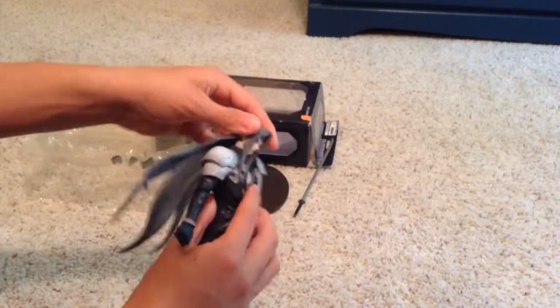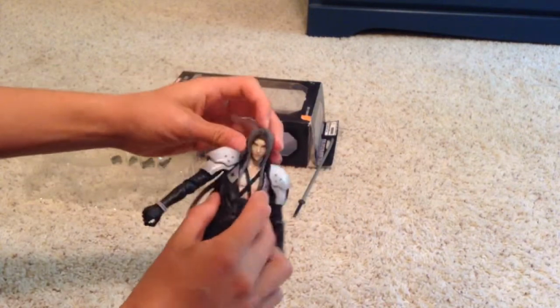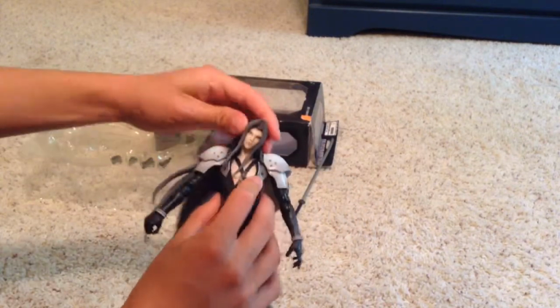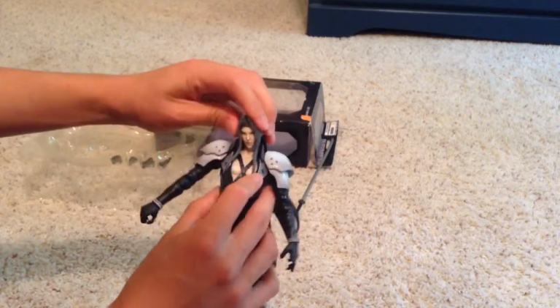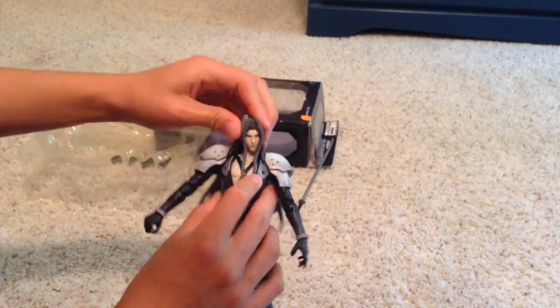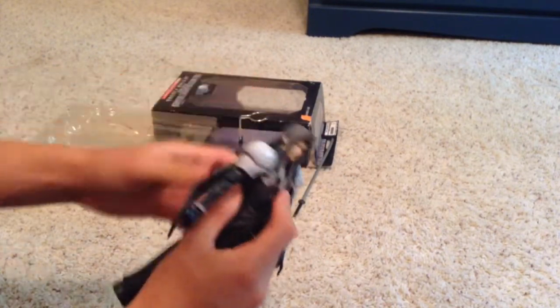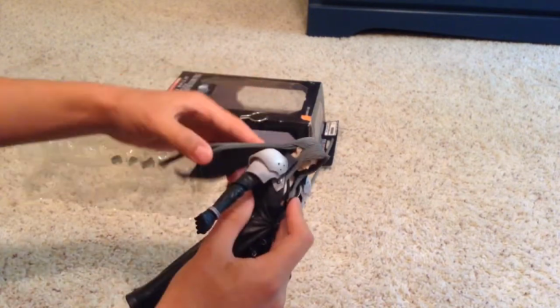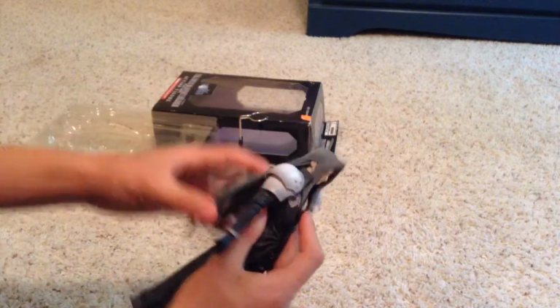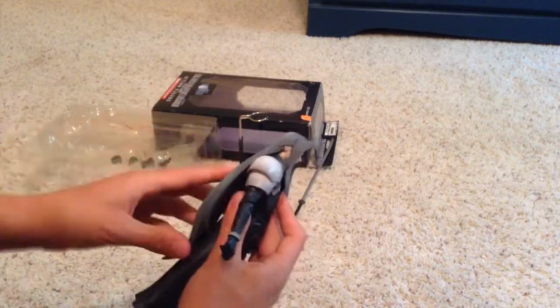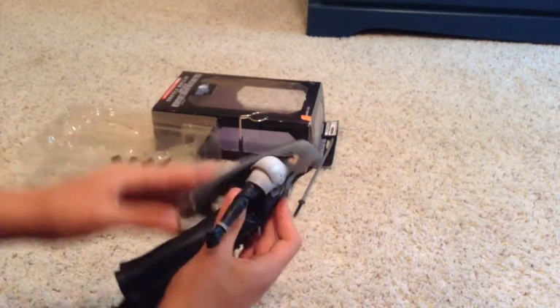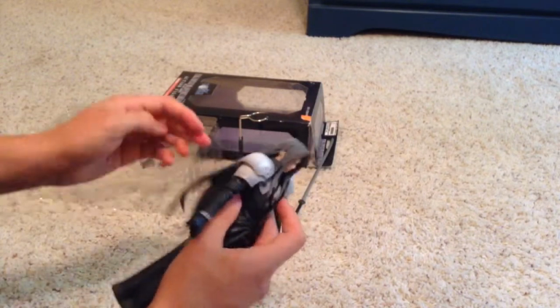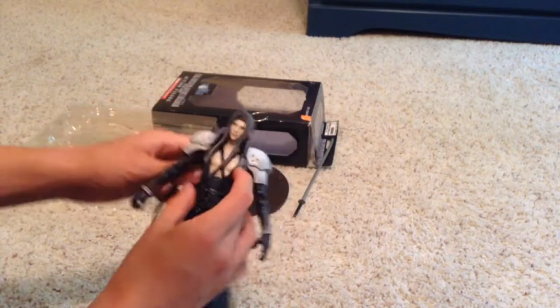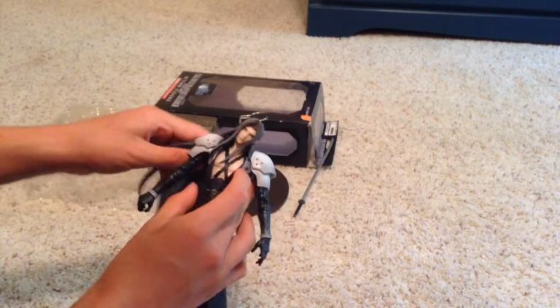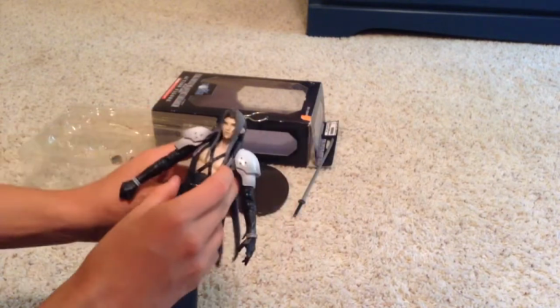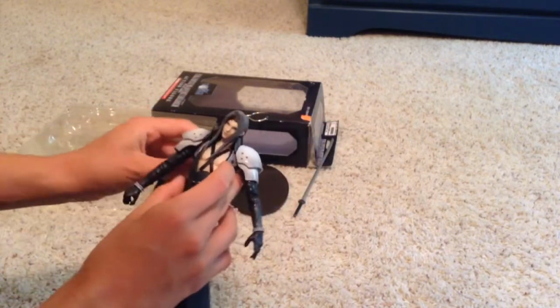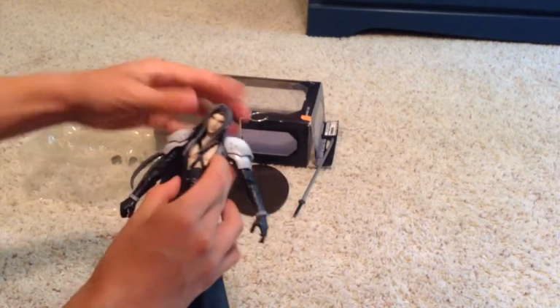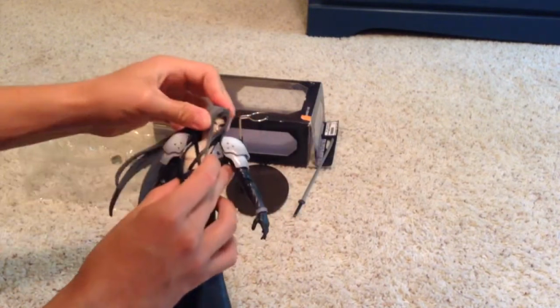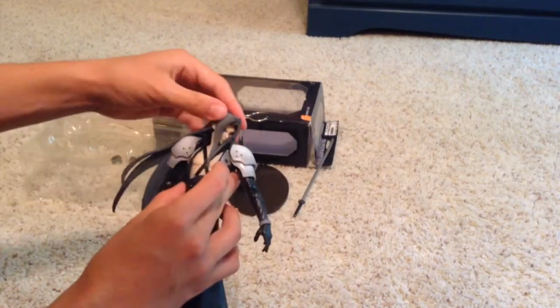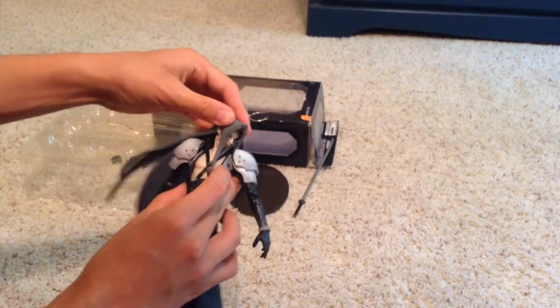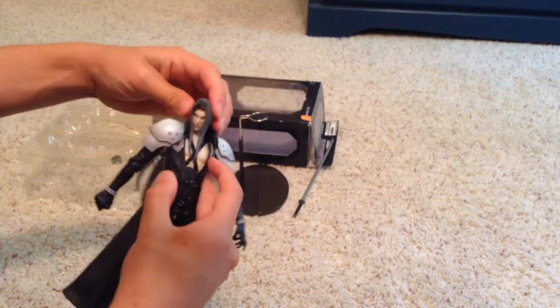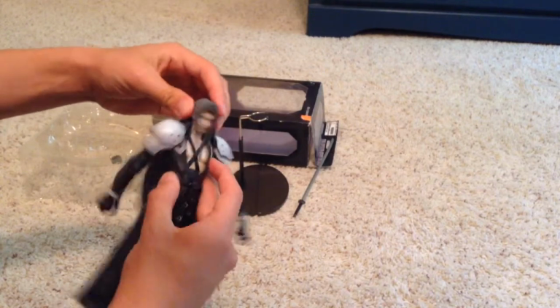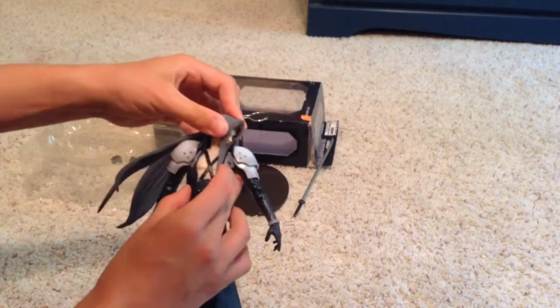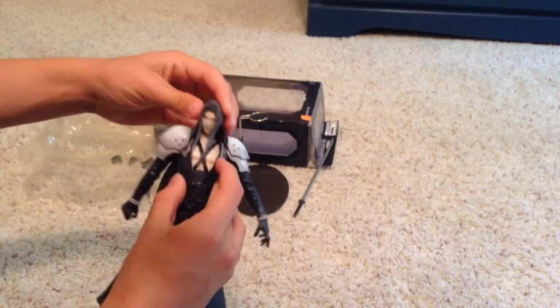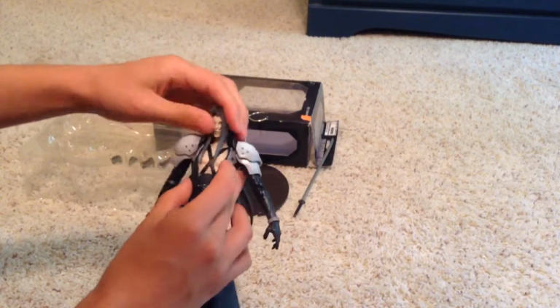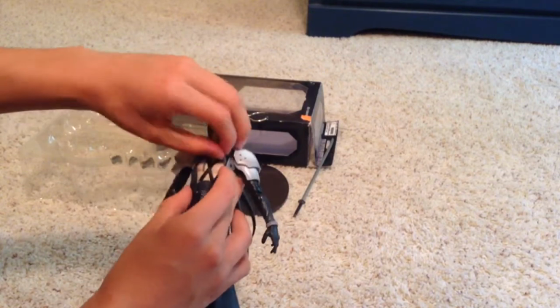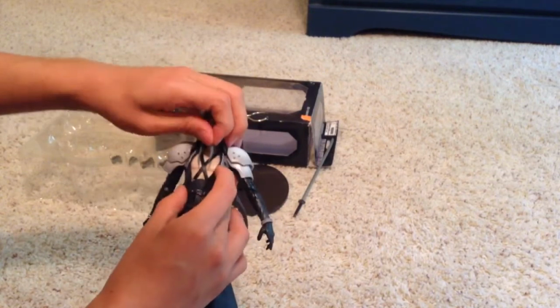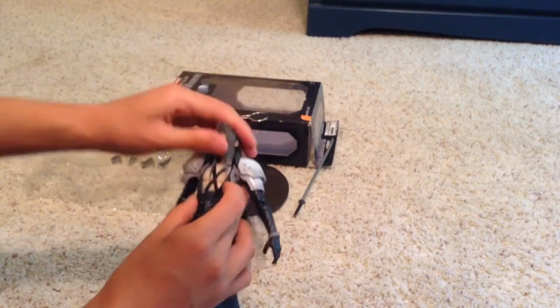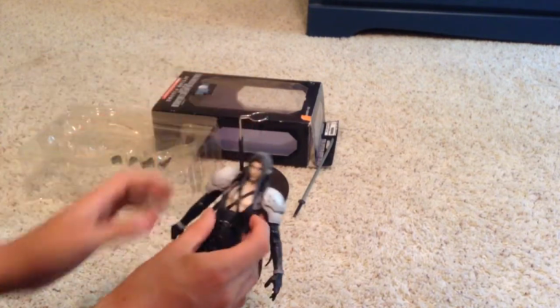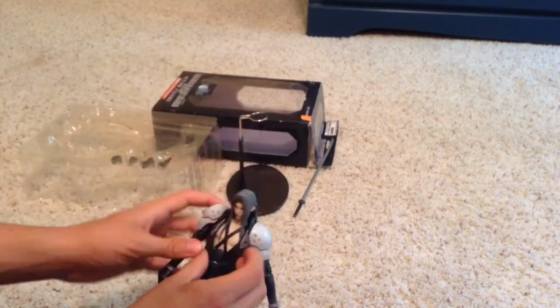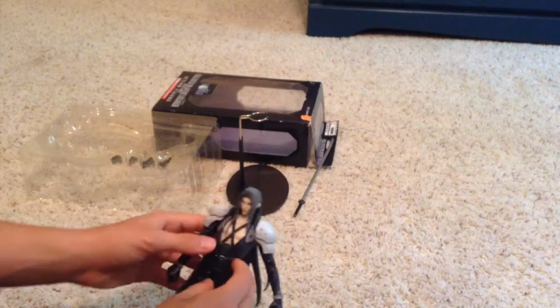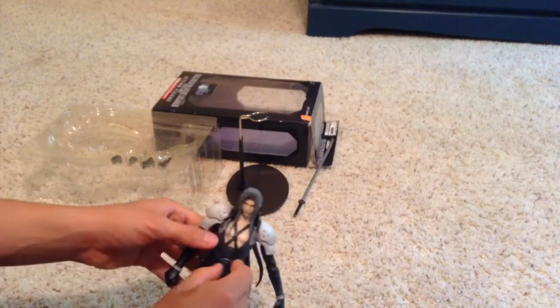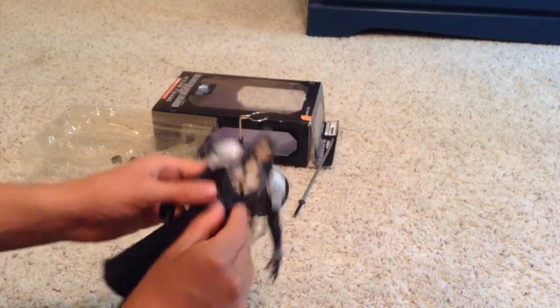The head gets a lot of movement considering how much hair he has. It goes up and down pretty well, sideways, and it can even twist a little bit. You could probably get it to go all the way around by lifting up the hair, but I don't really want to try.